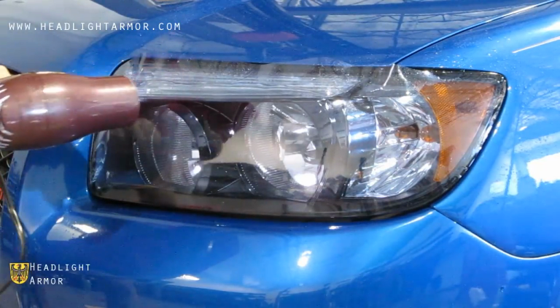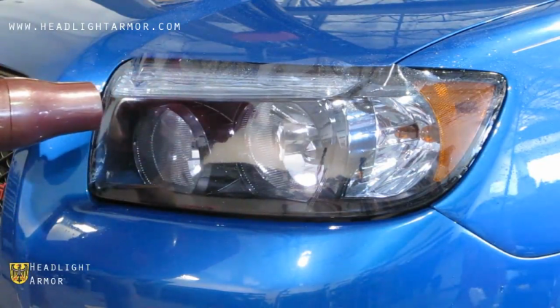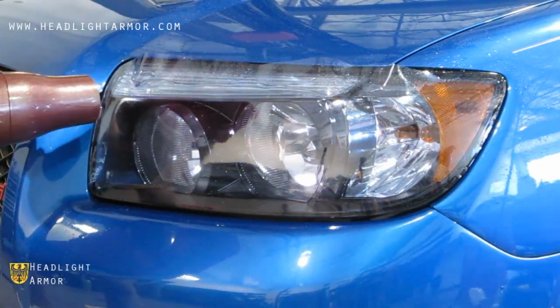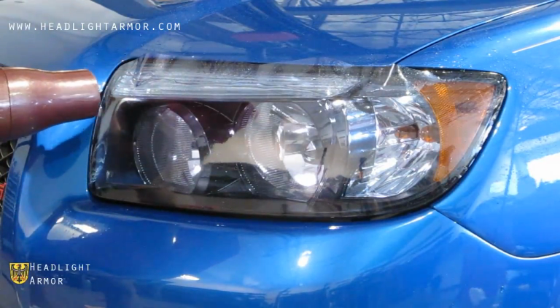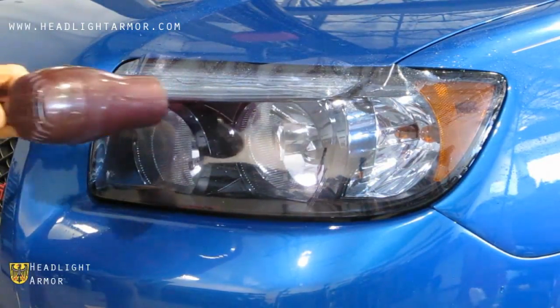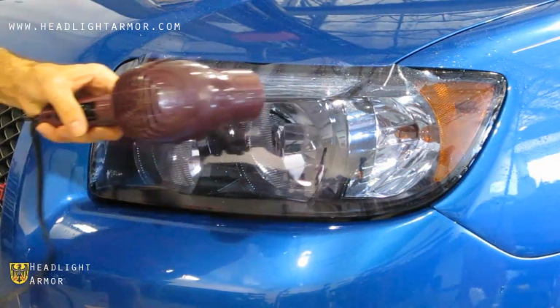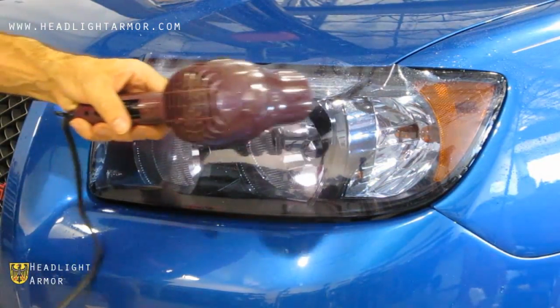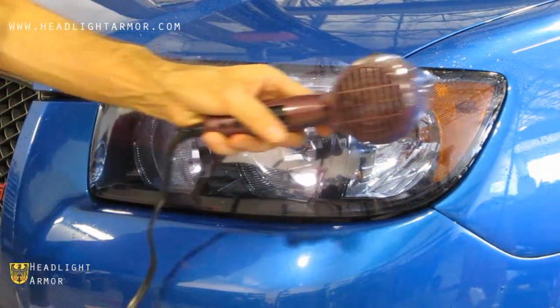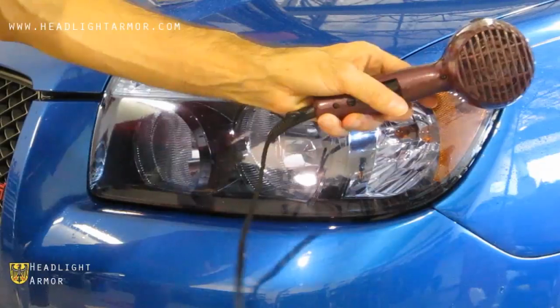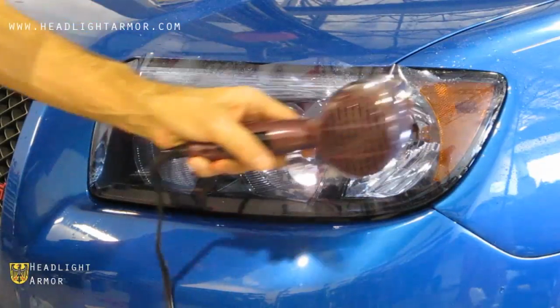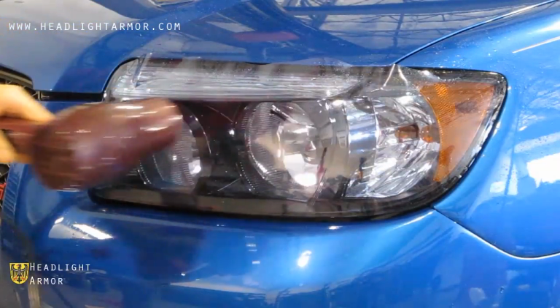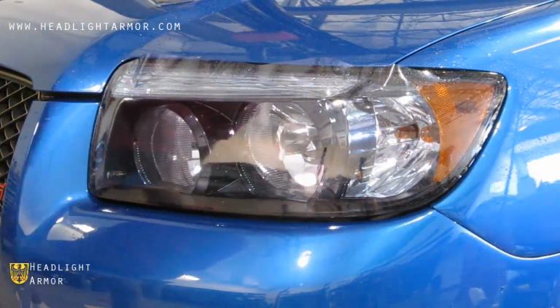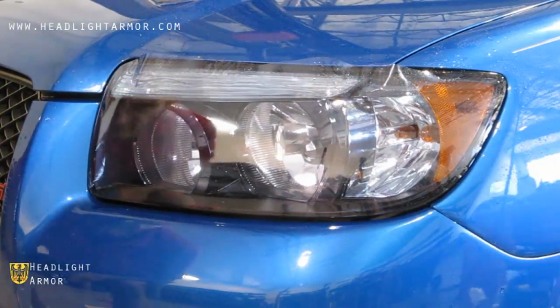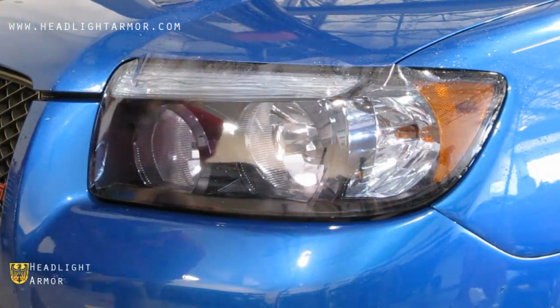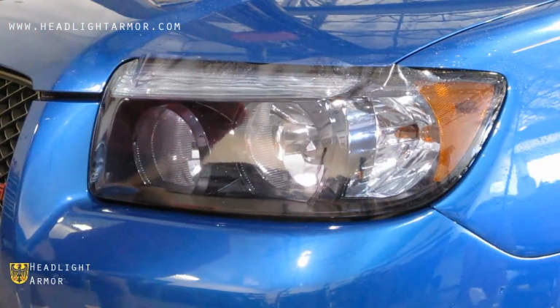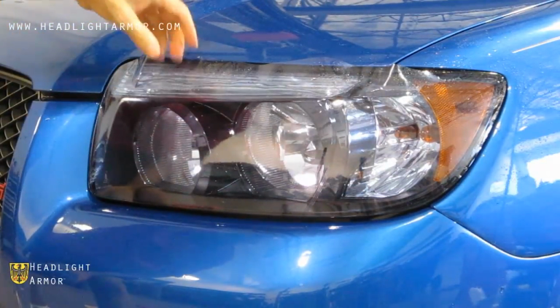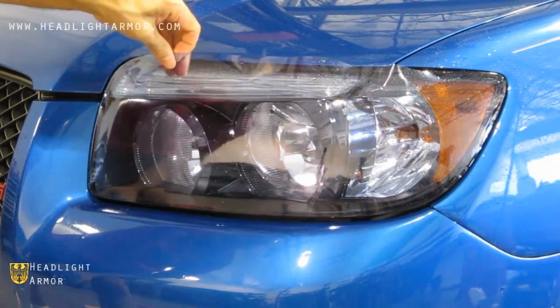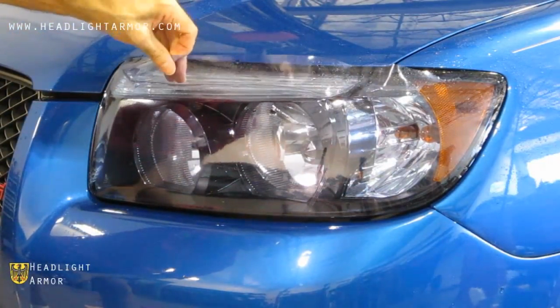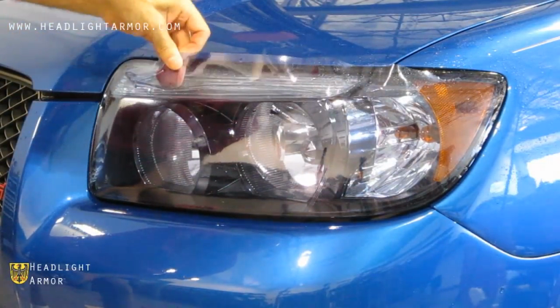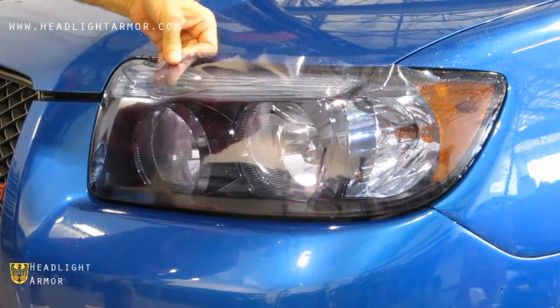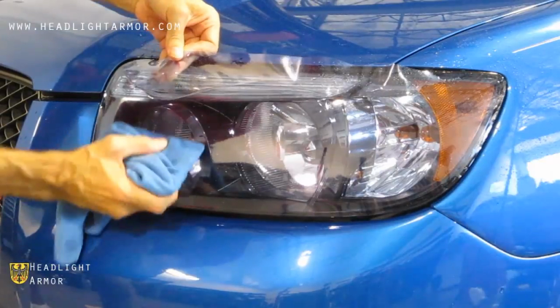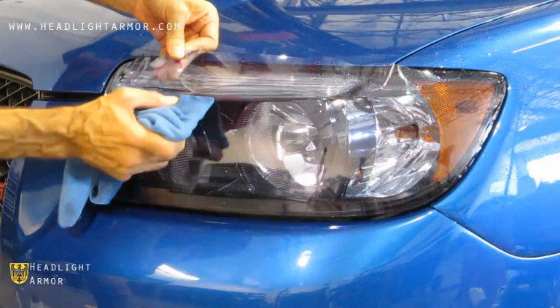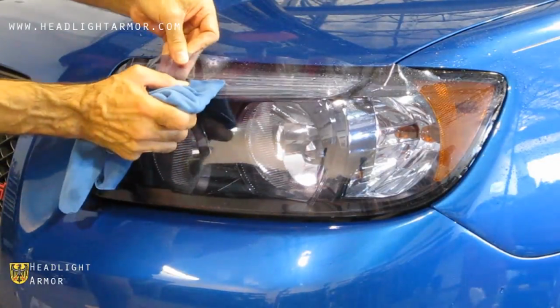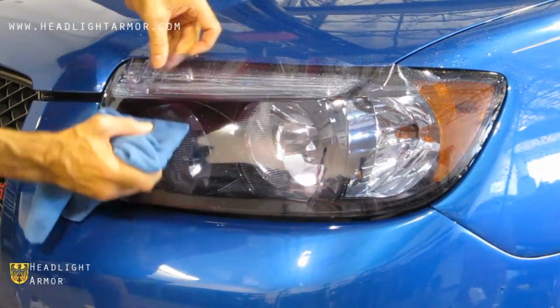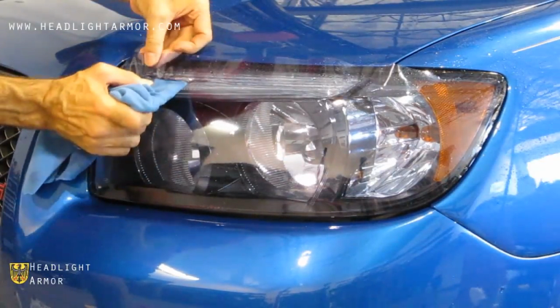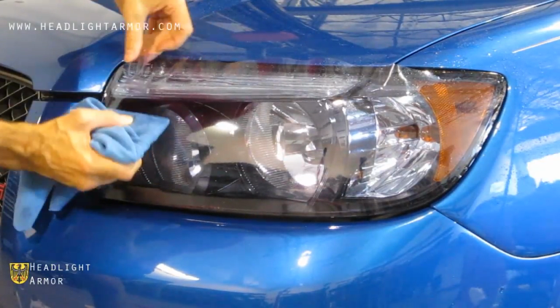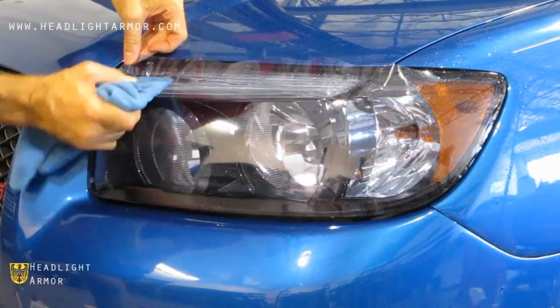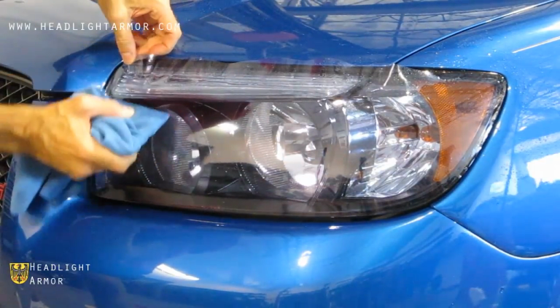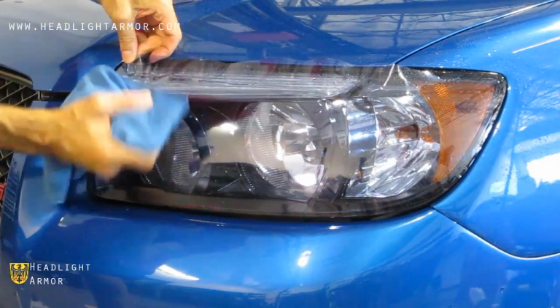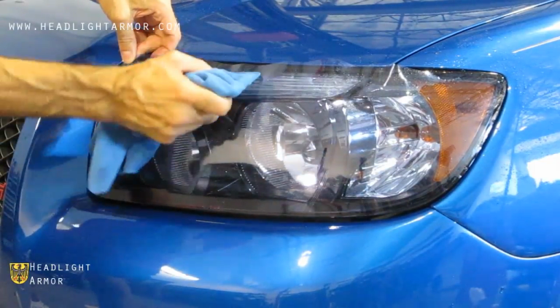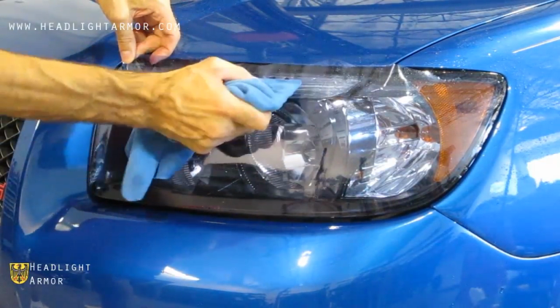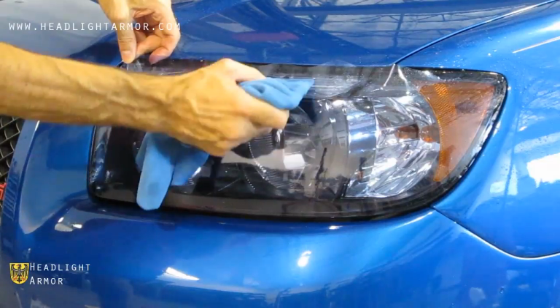Warm the material again with the hair dryer and use short, firm squeegee strokes again. You want to distribute the material over the entire width of the headlight.